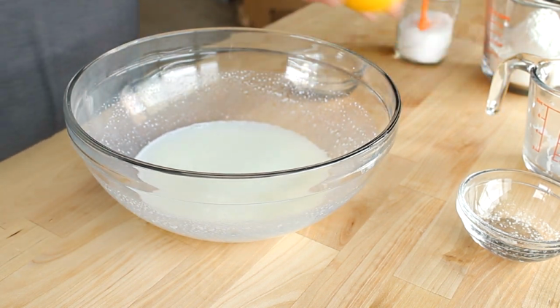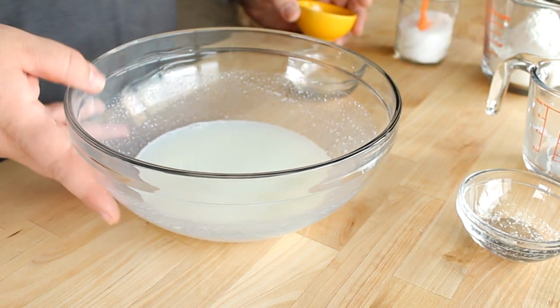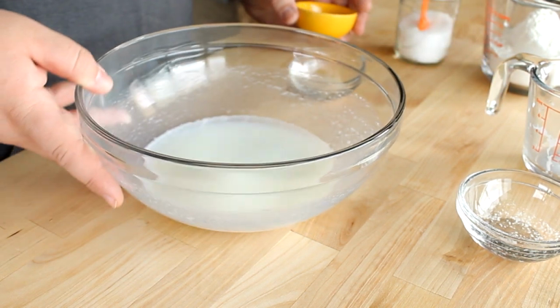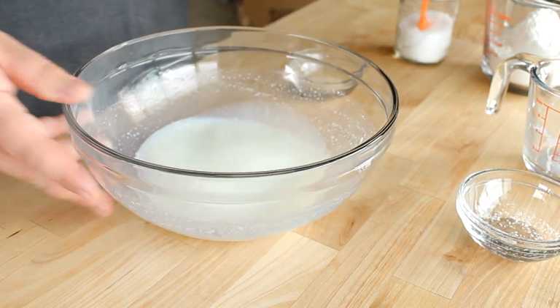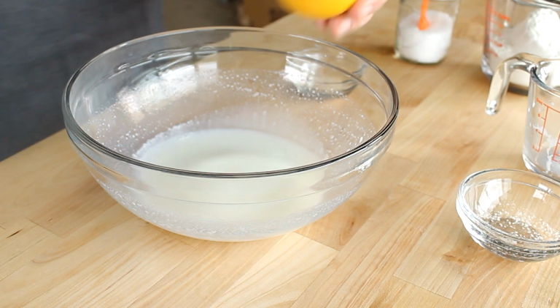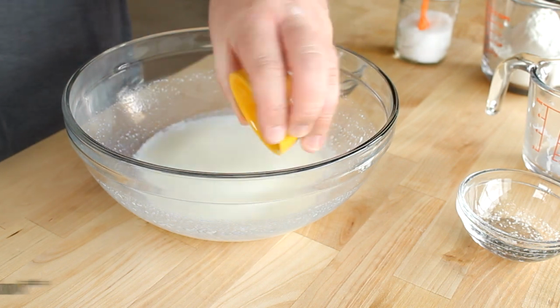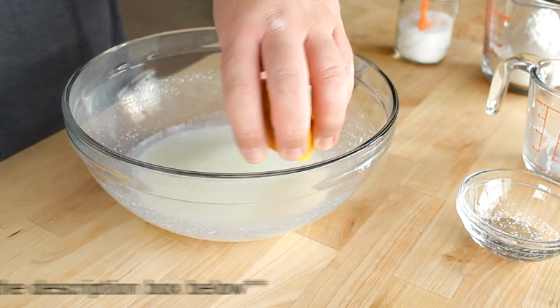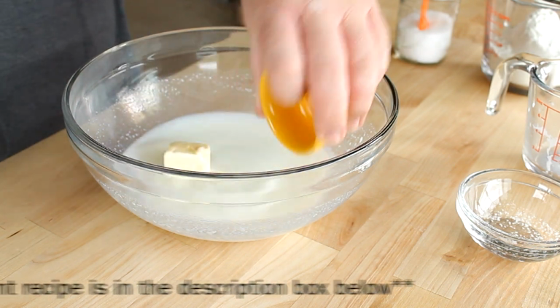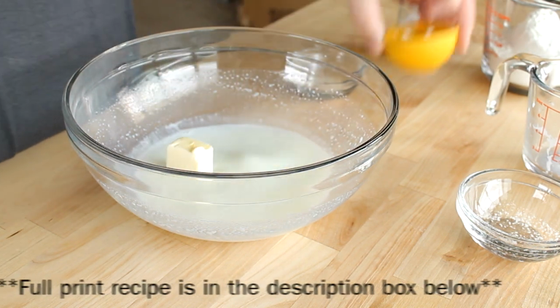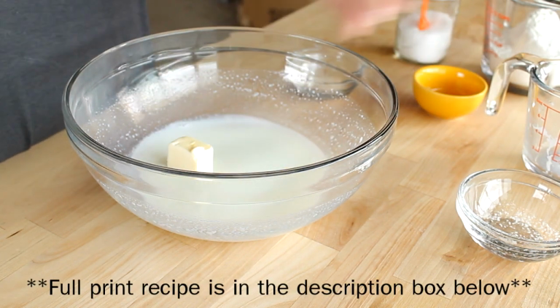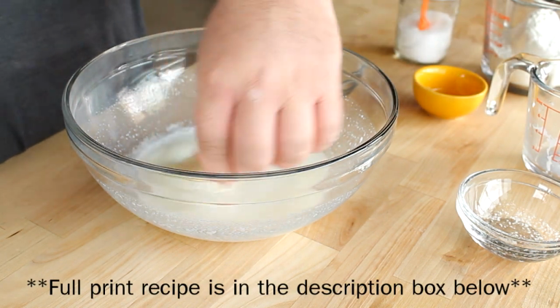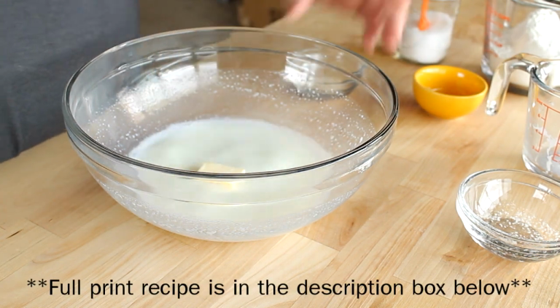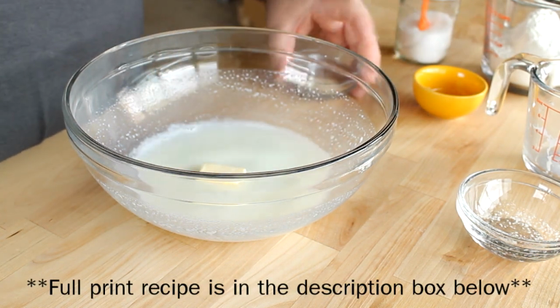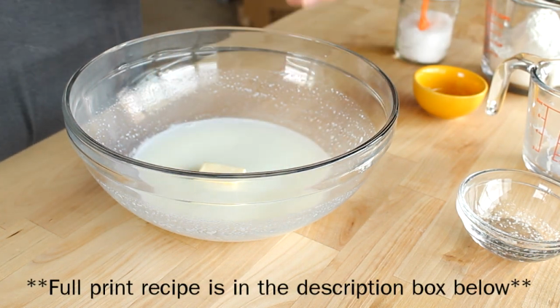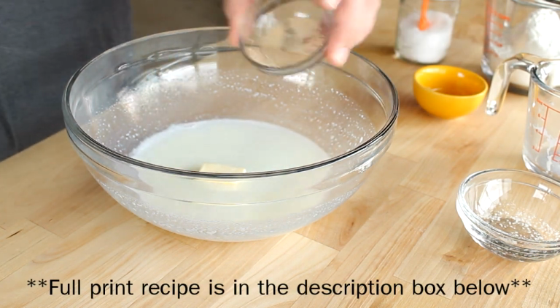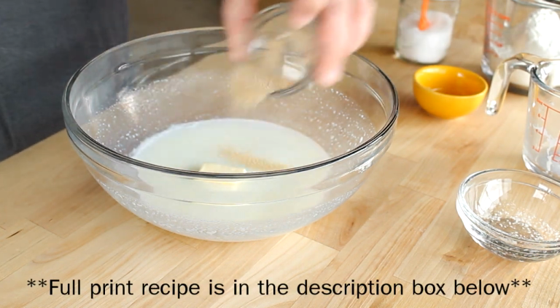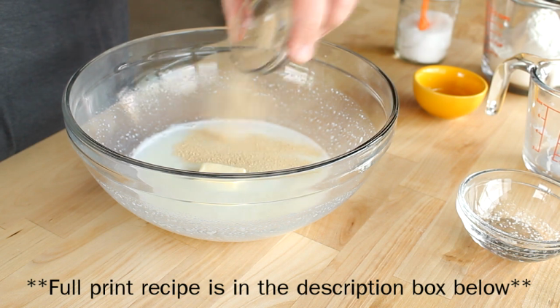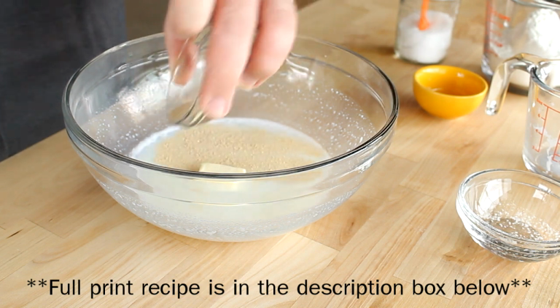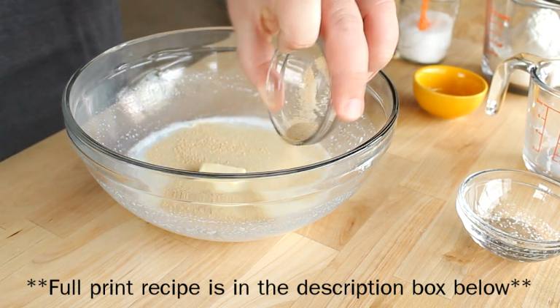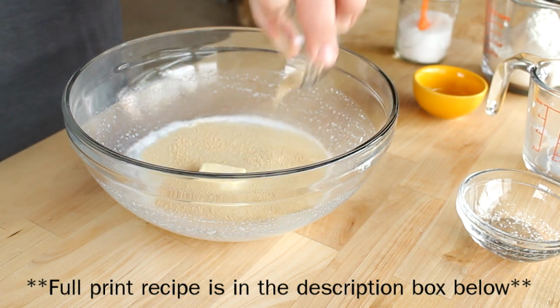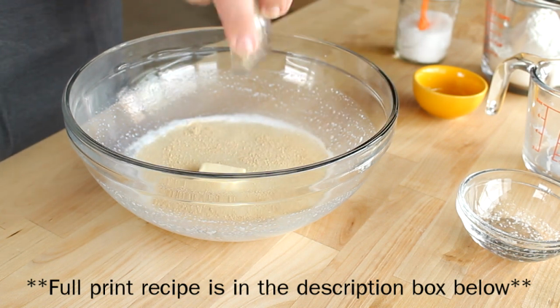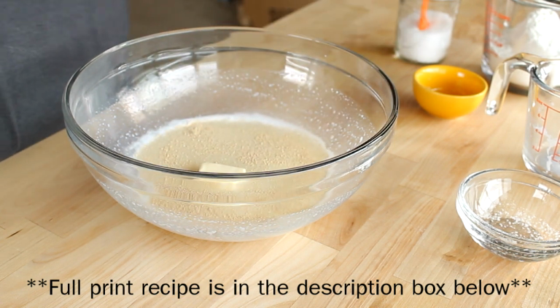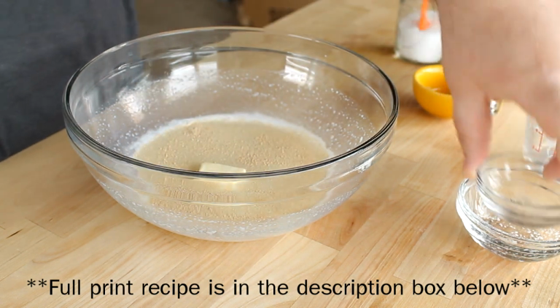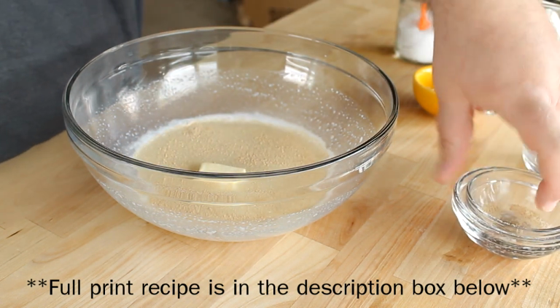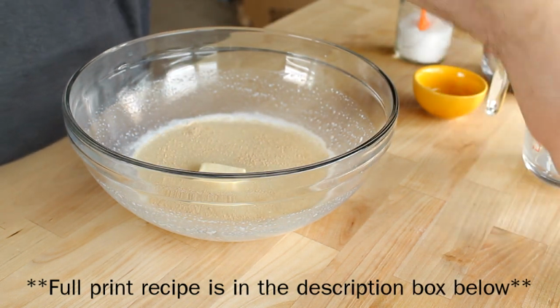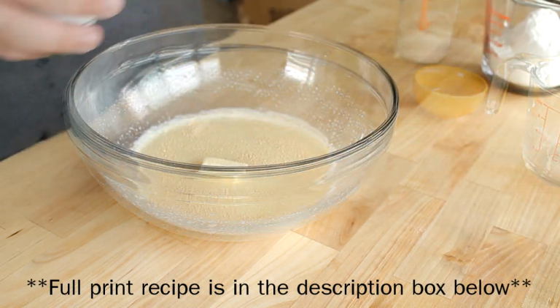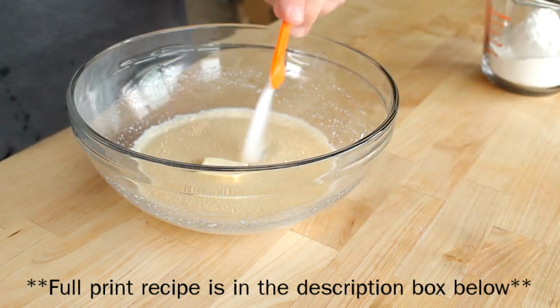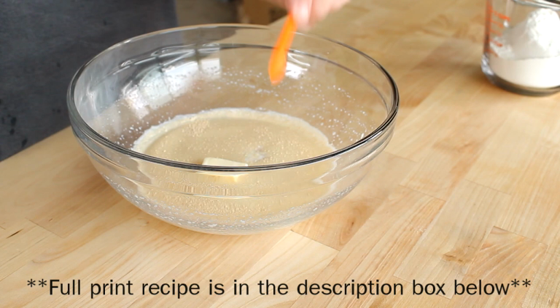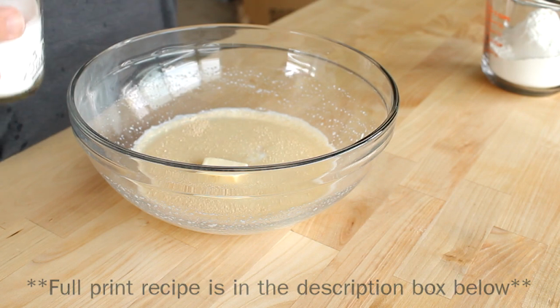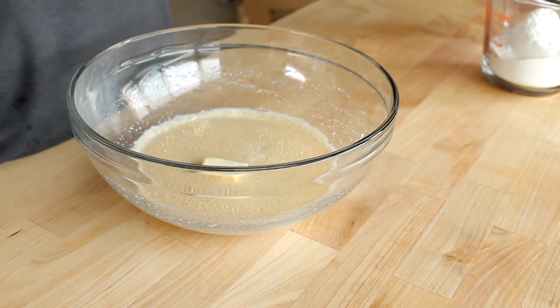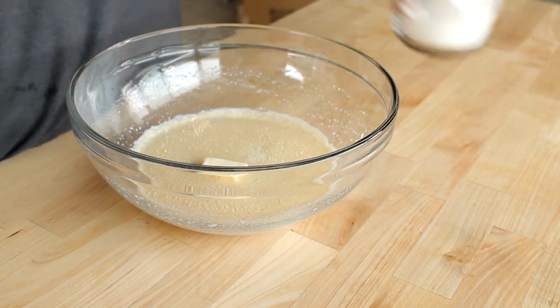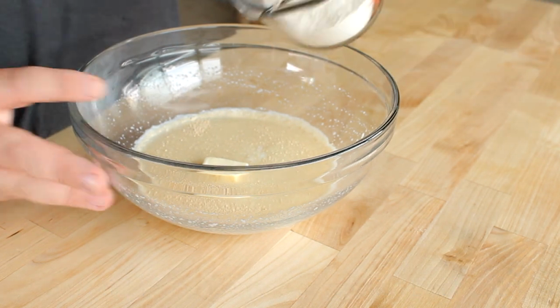I've already got some warm milk and sugar in a medium bowl here. I'm going to add in some butter, and I'm going to sprinkle some active dry yeast on top of that. I'm just going to let that sit for a few moments to let the yeast kind of awaken and liven up a little bit.